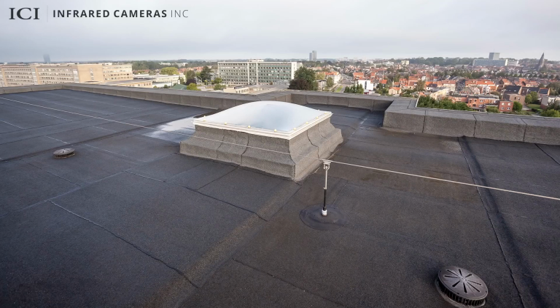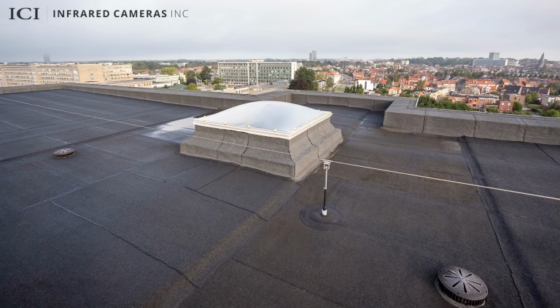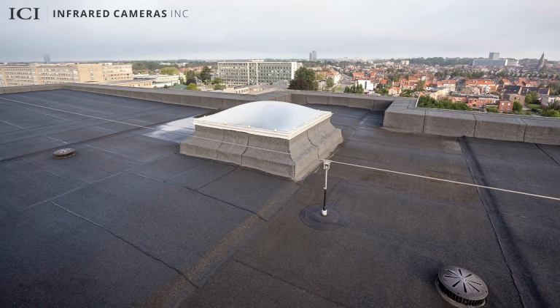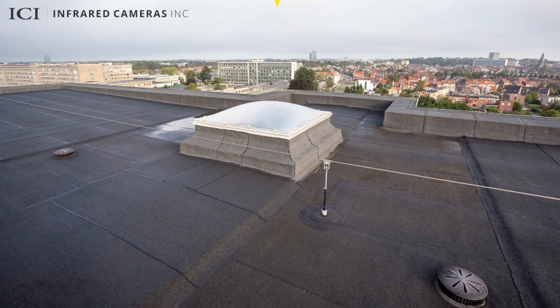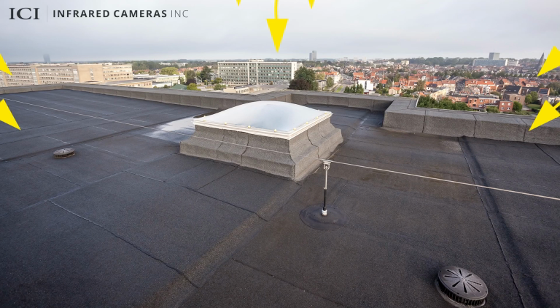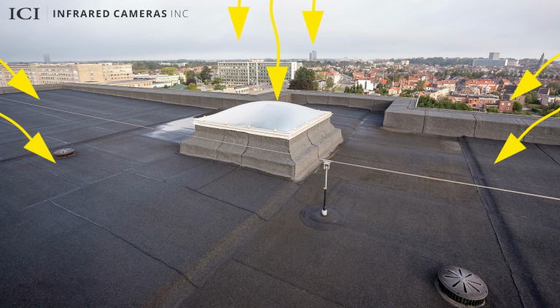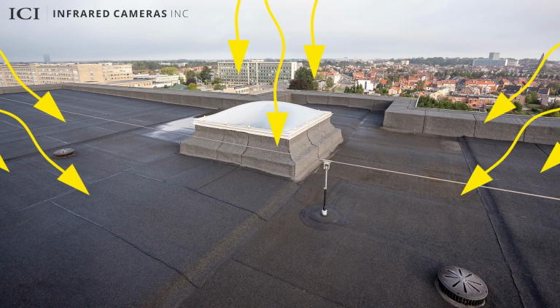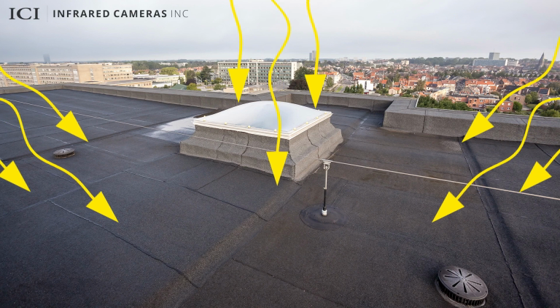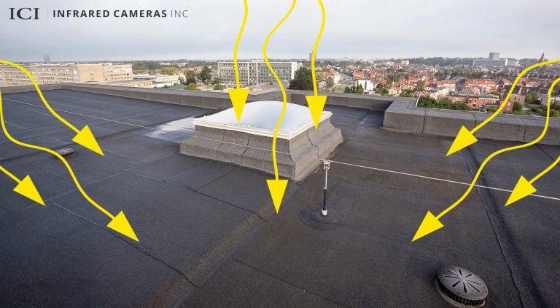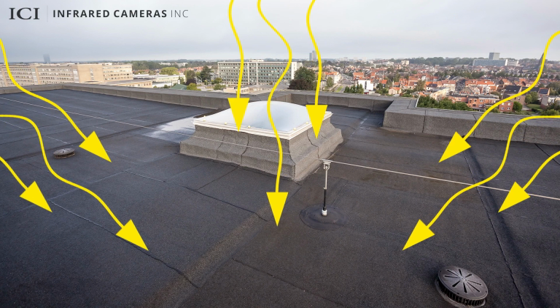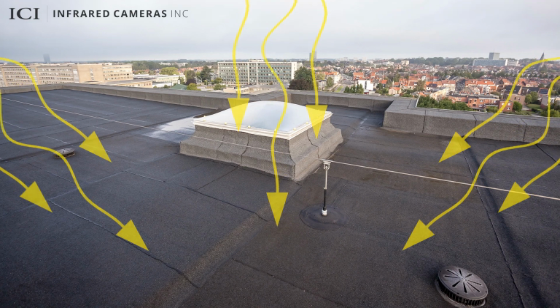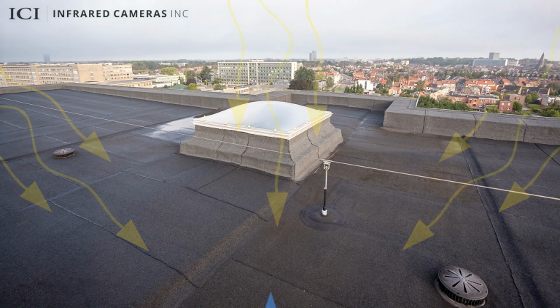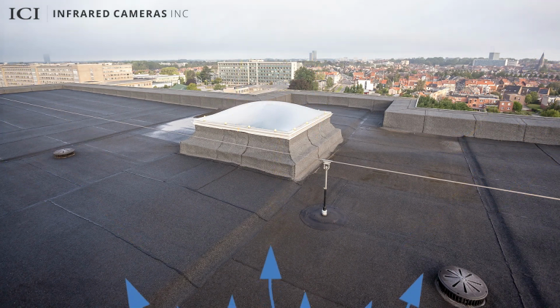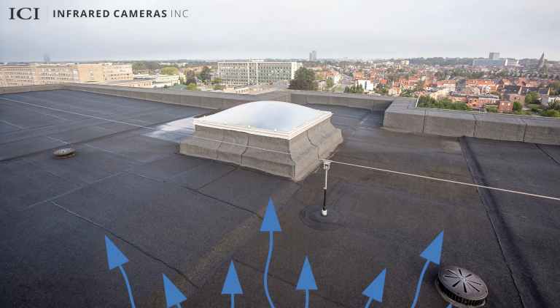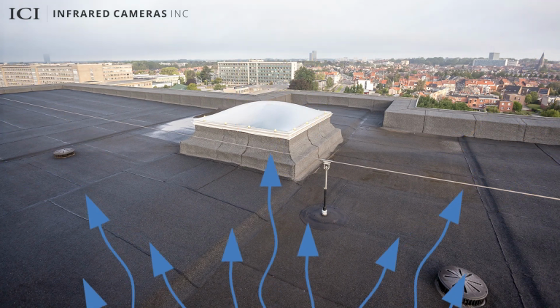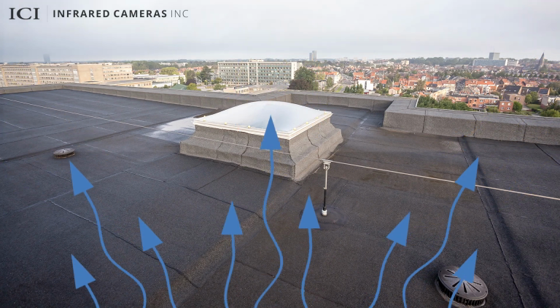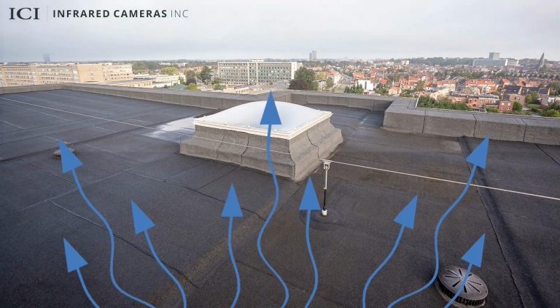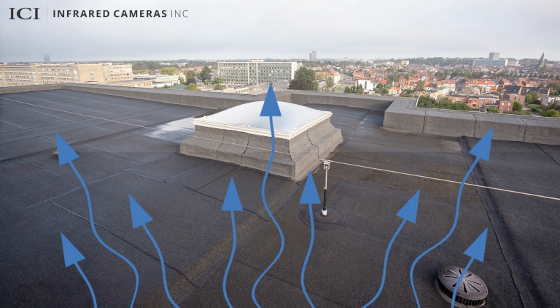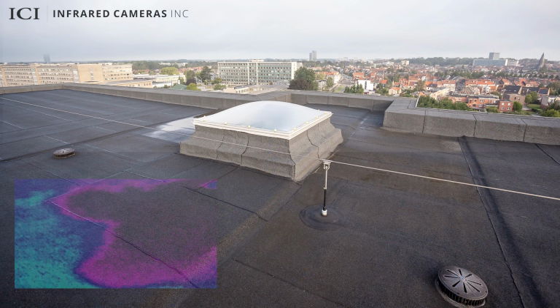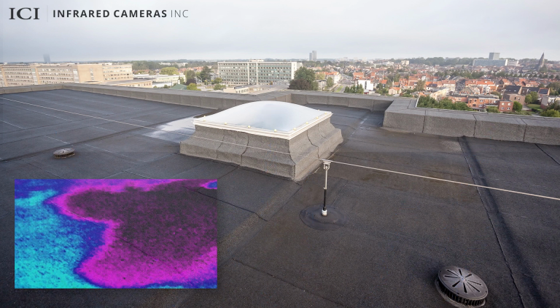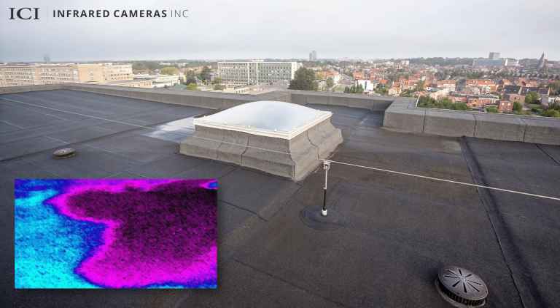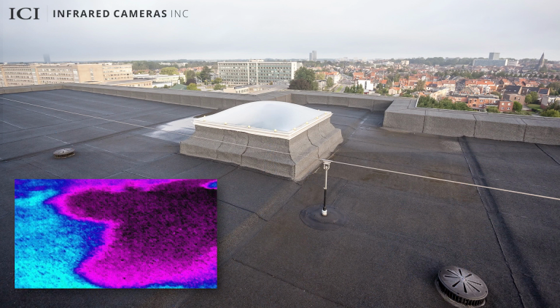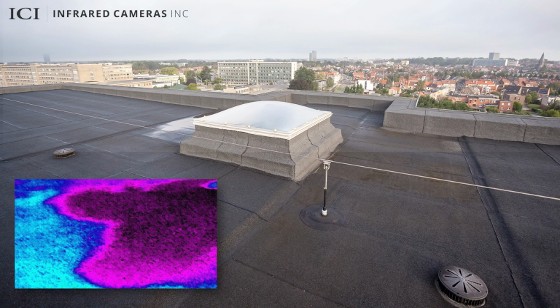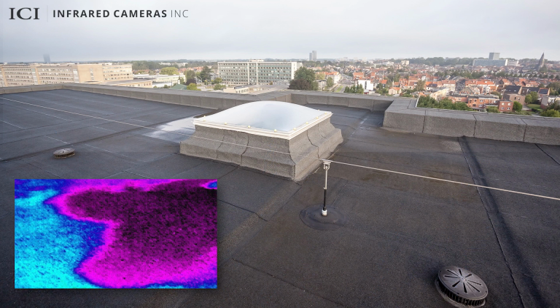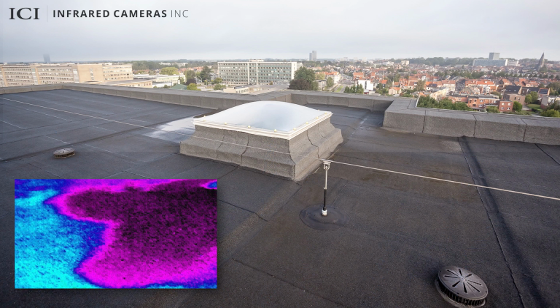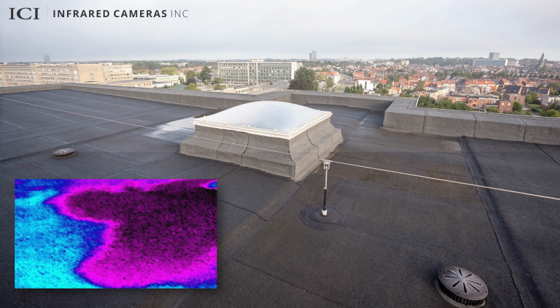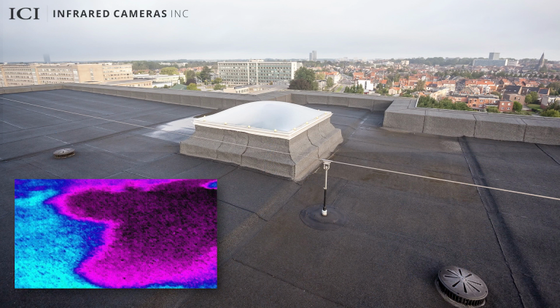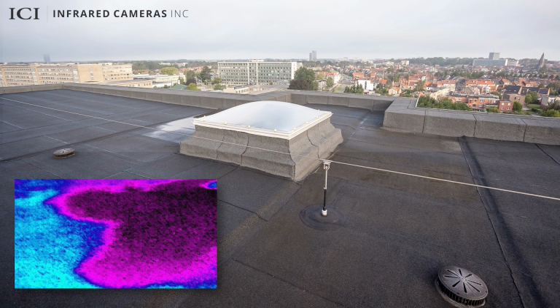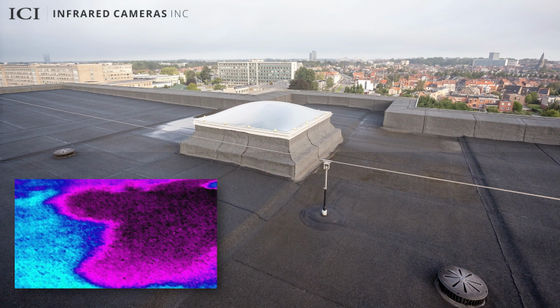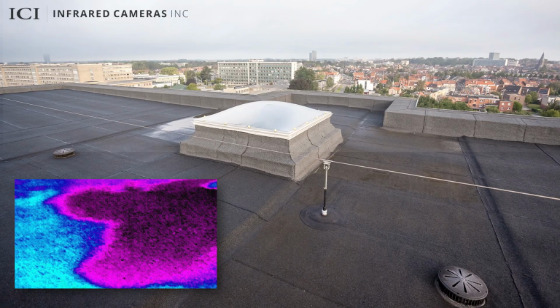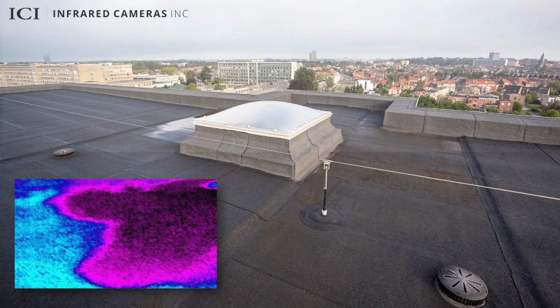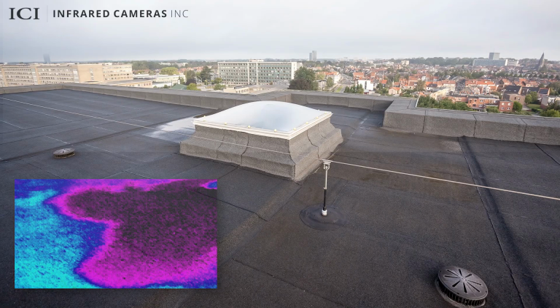During the day, the sun radiates energy onto a roof. Then, at night, the roof radiates the heat back into the environment. Infrared imagers detect uneven heat dissipation and see the warmer, wetter areas where the heat stays longer than dry areas.